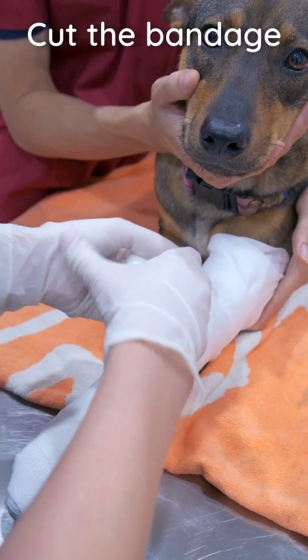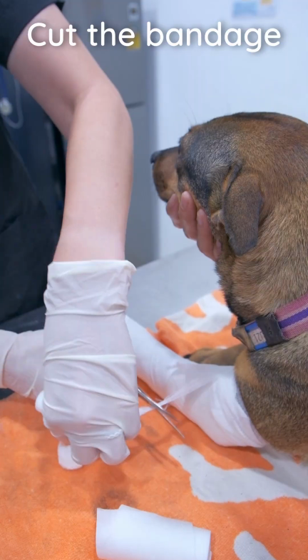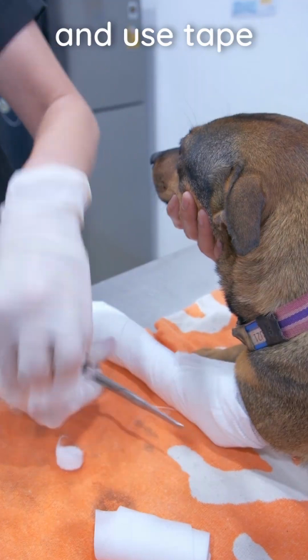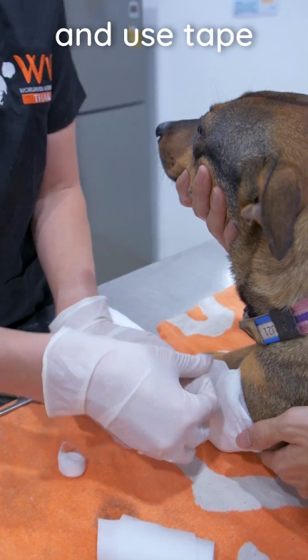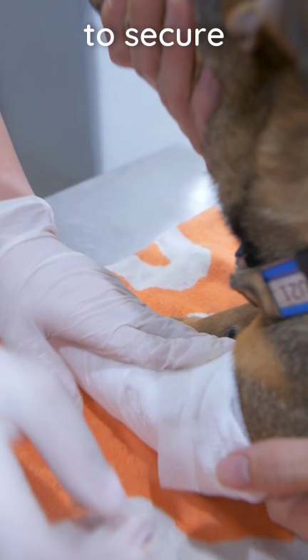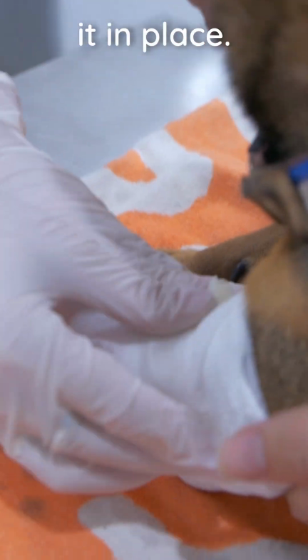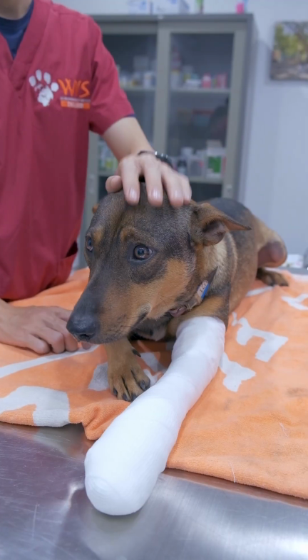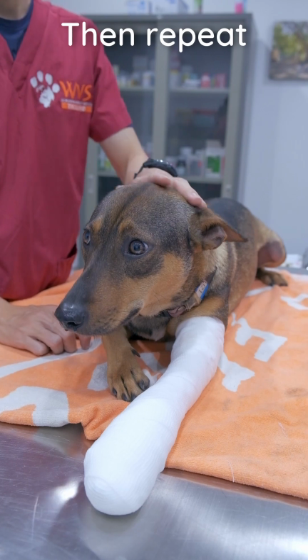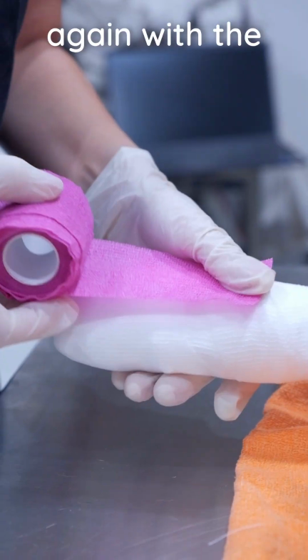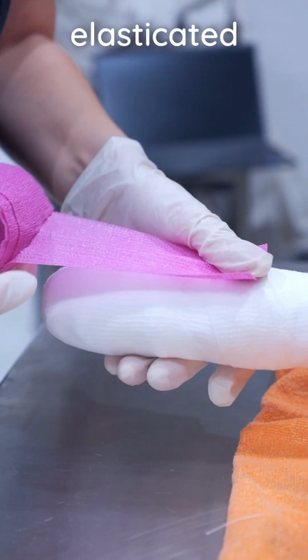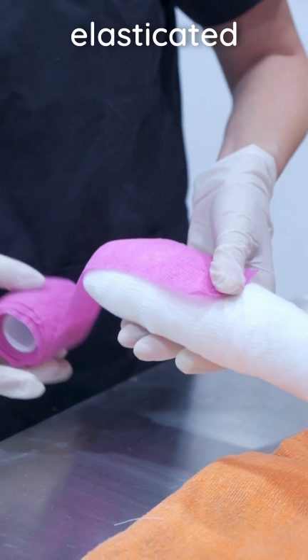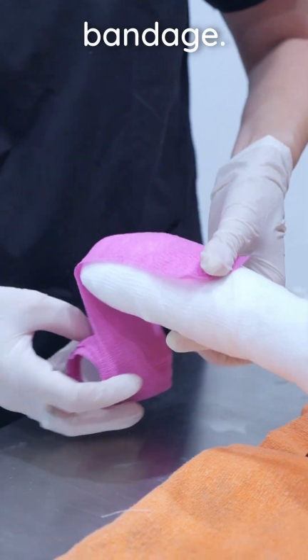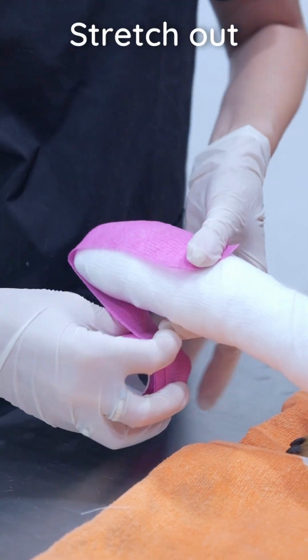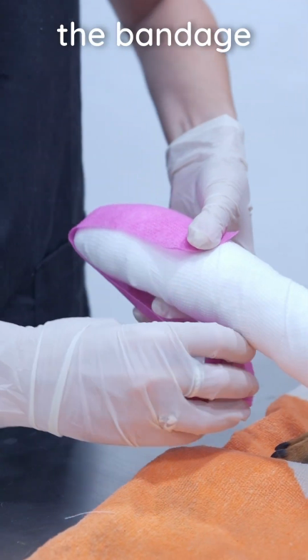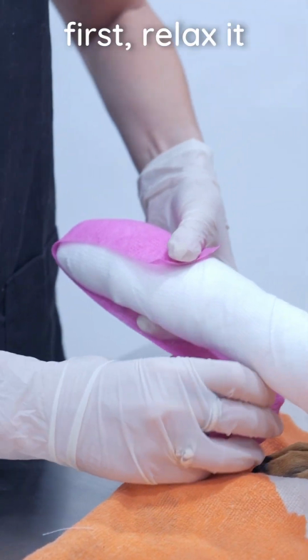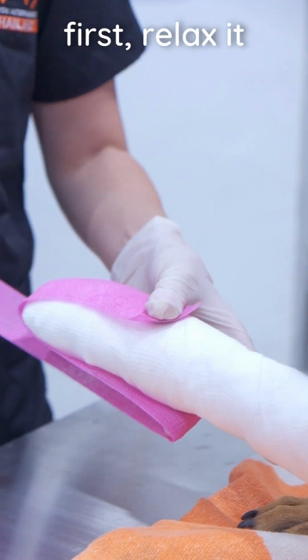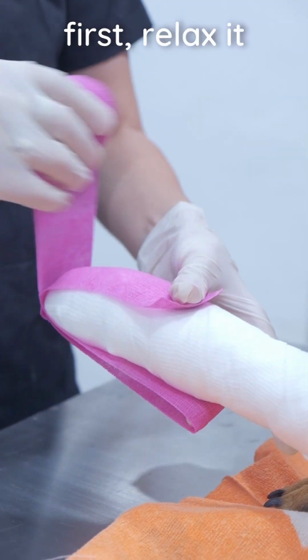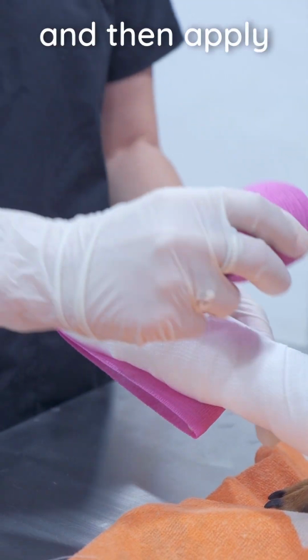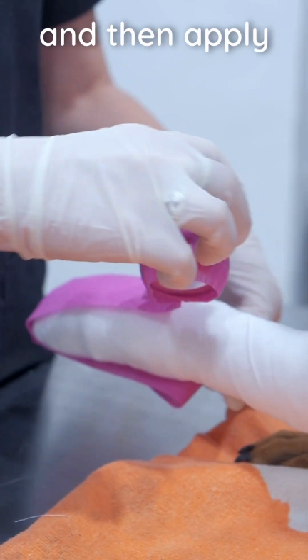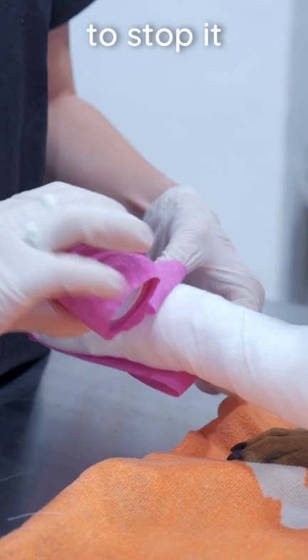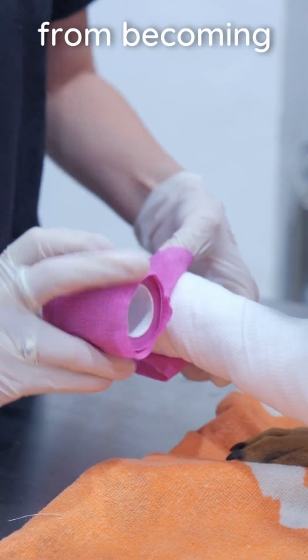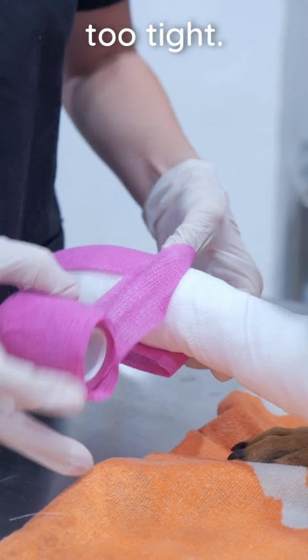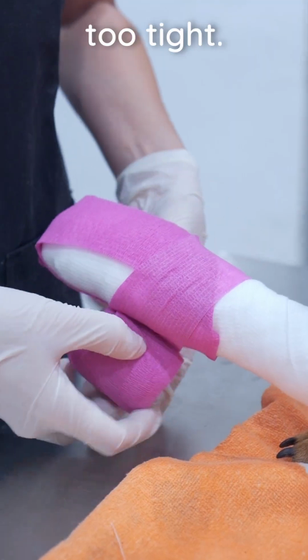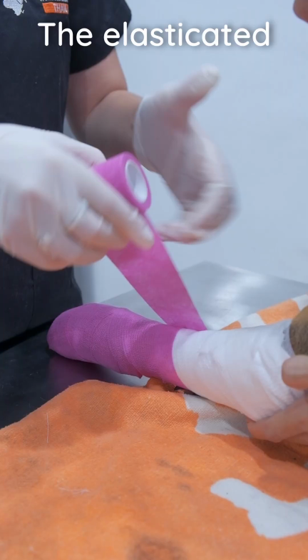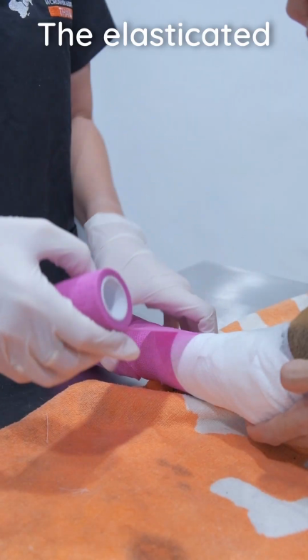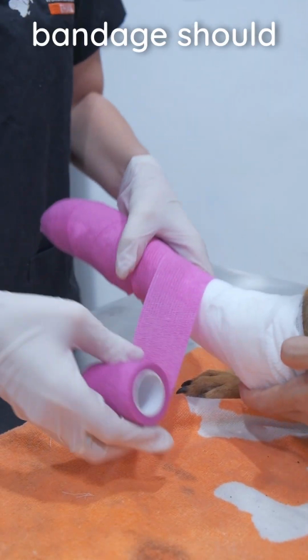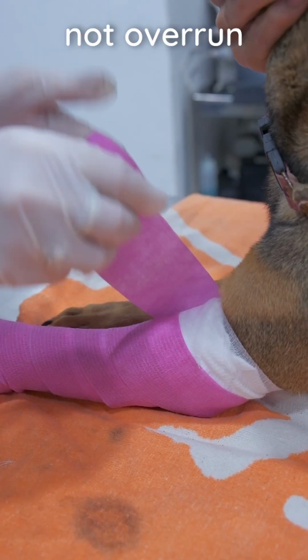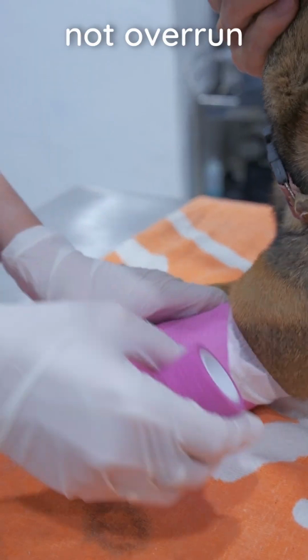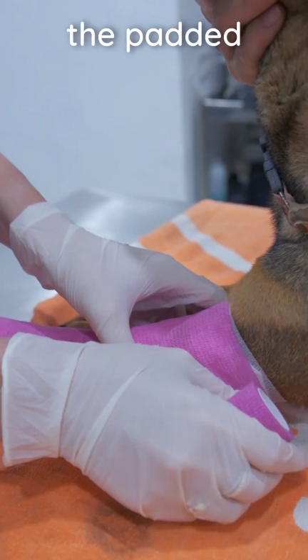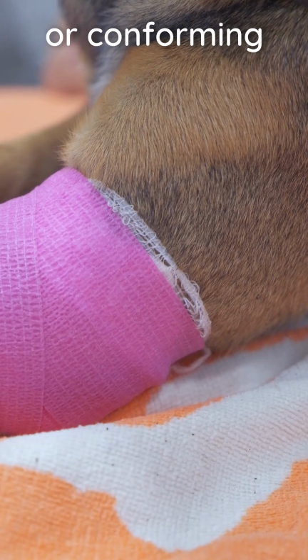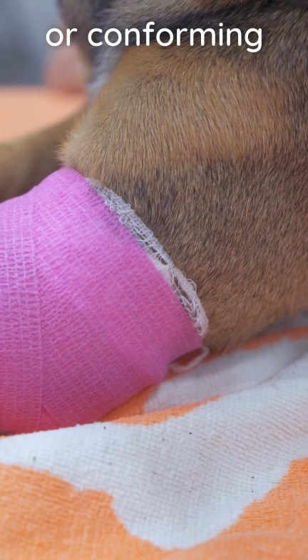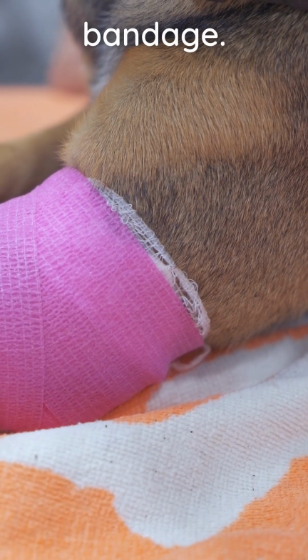Cut the bandage and use tape to secure it in place. Then repeat again with the elasticated bandage. Stretch out the bandage first, then relax it and apply to stop it from becoming too tight. The elasticated bandage should not overrun the padded or conforming bandage.